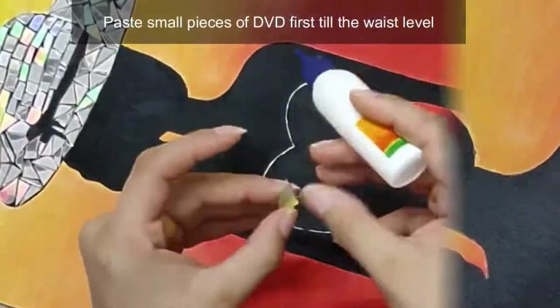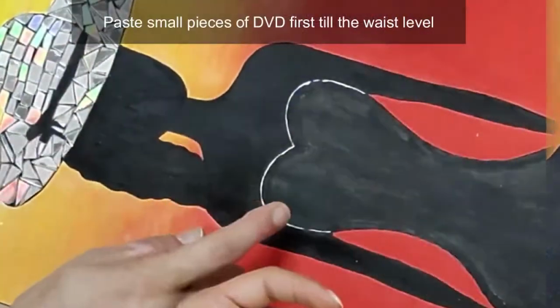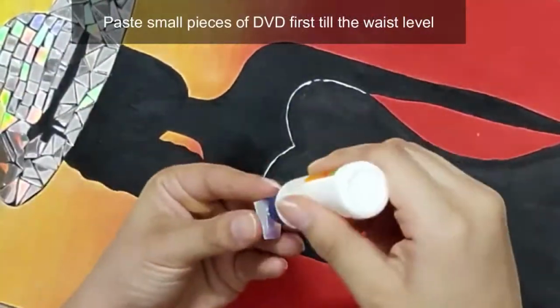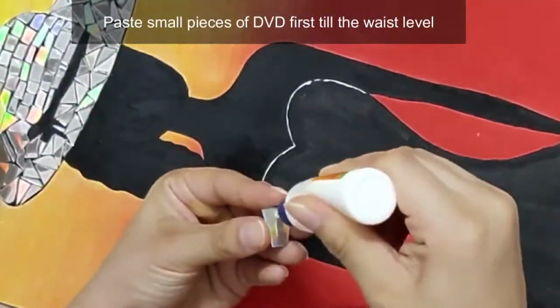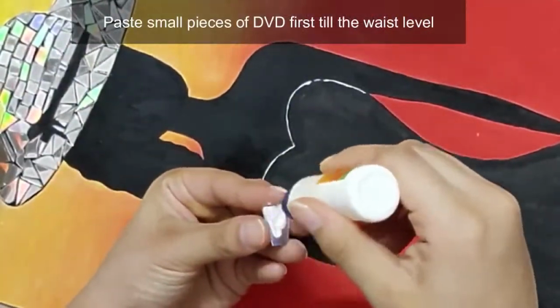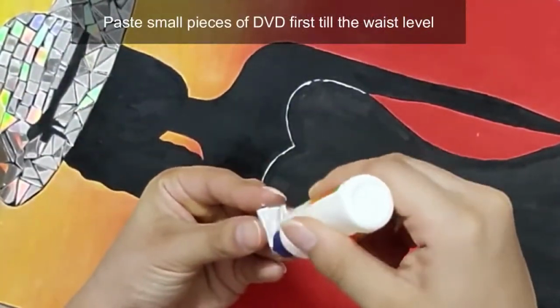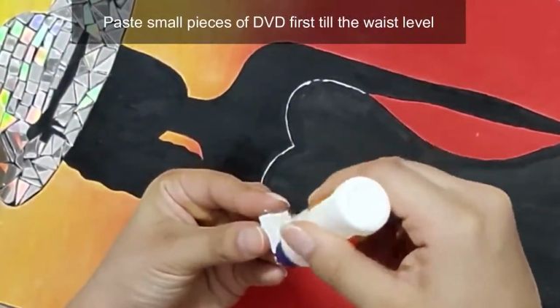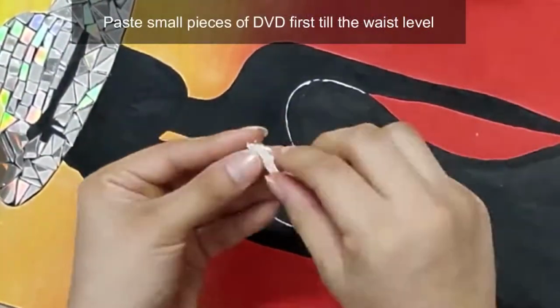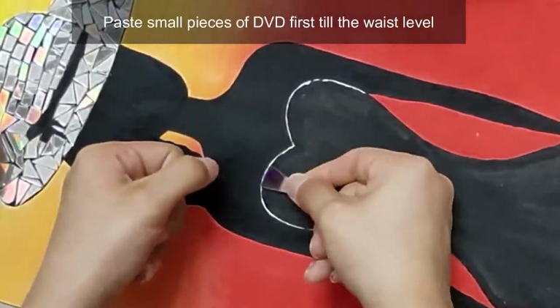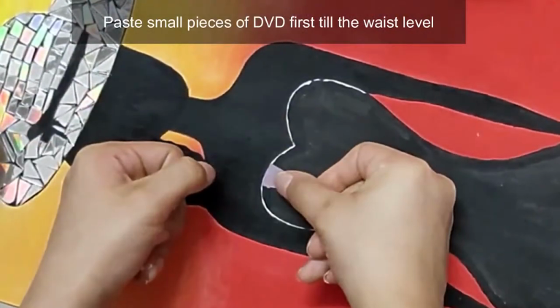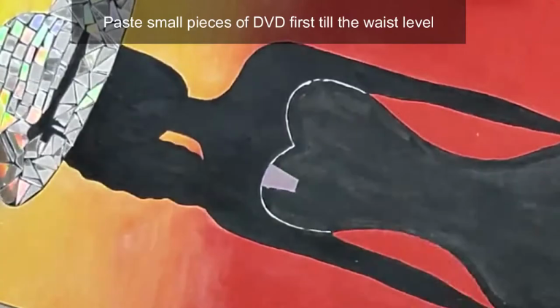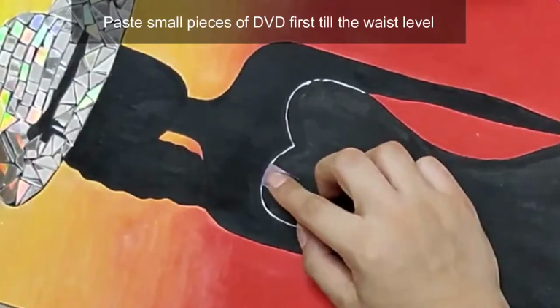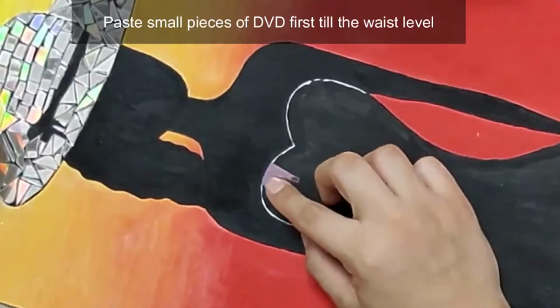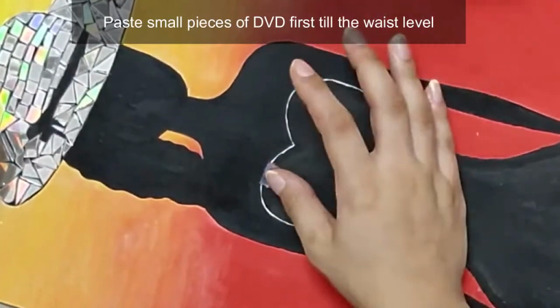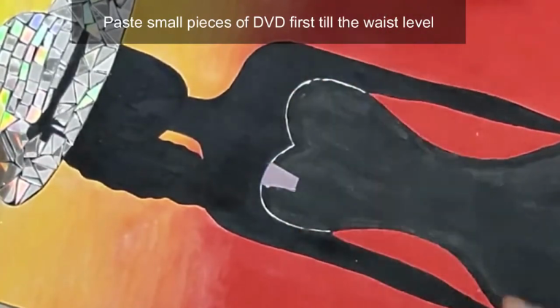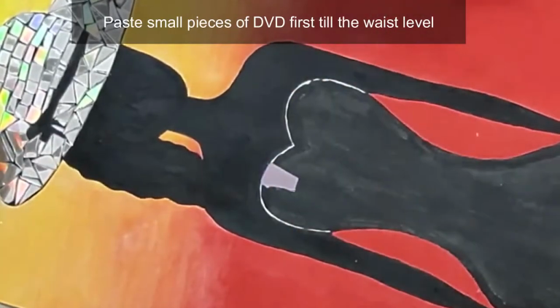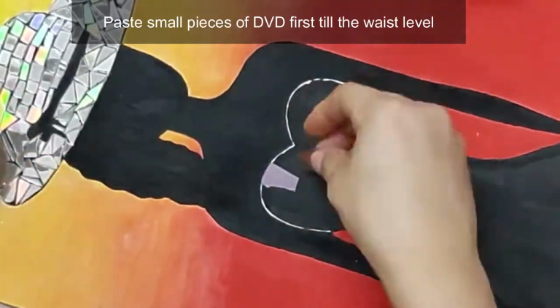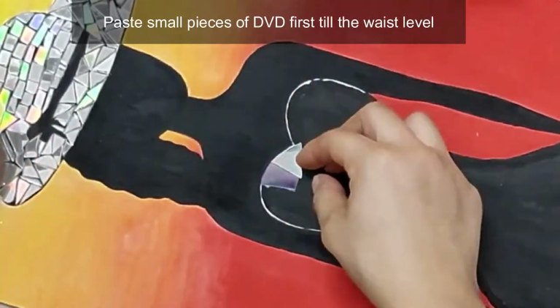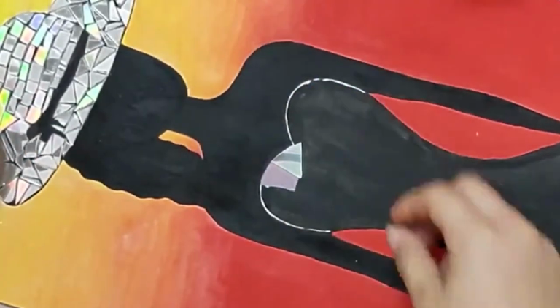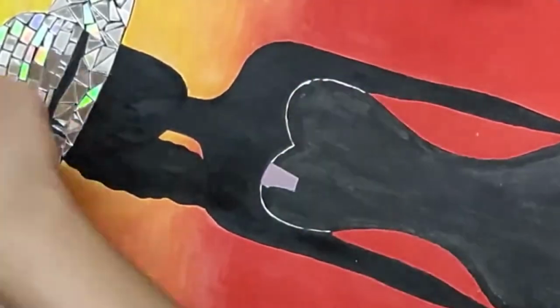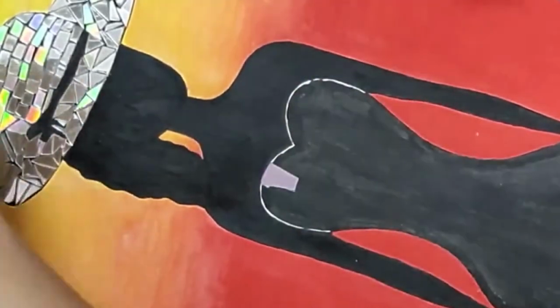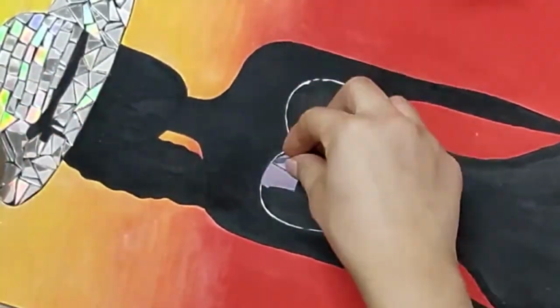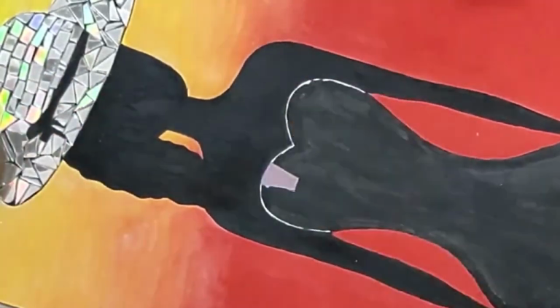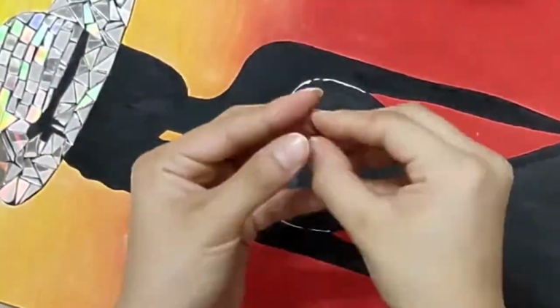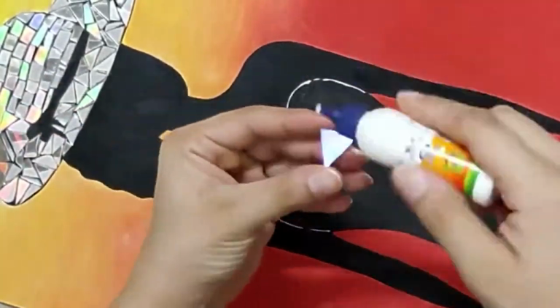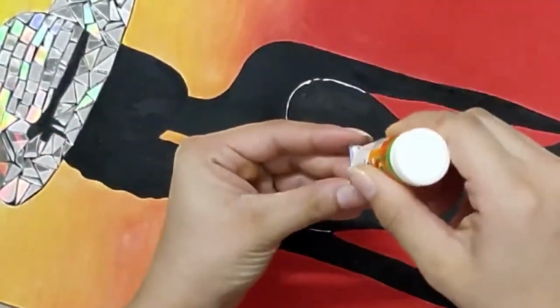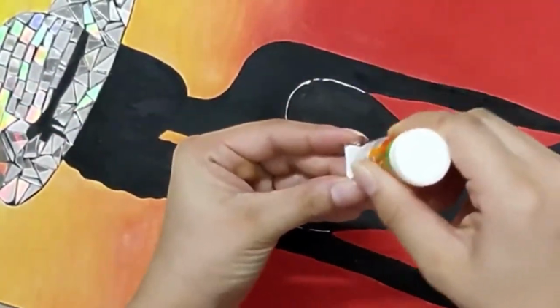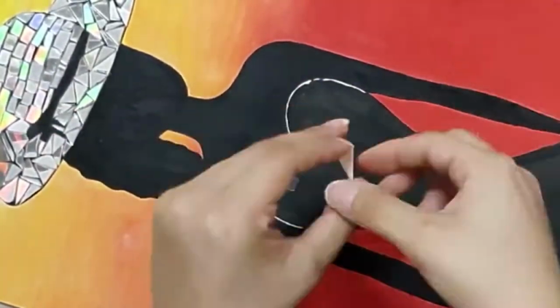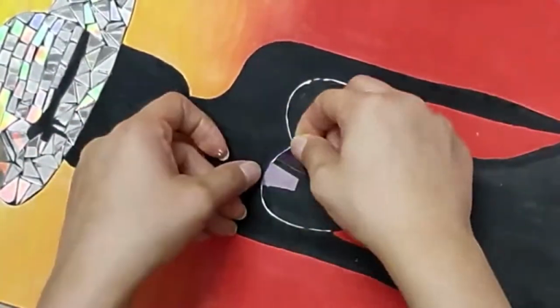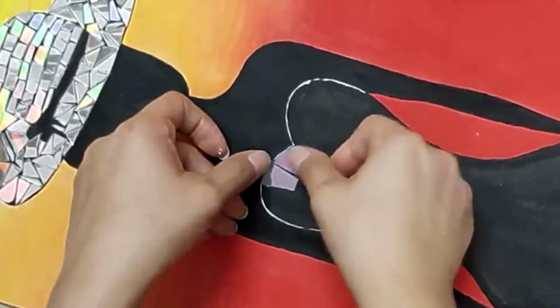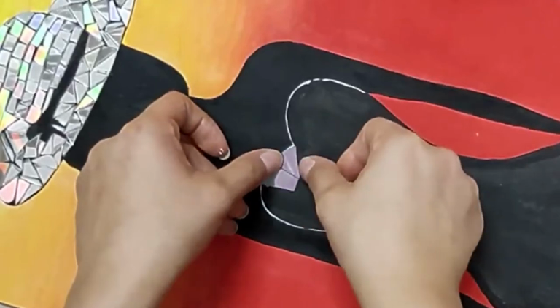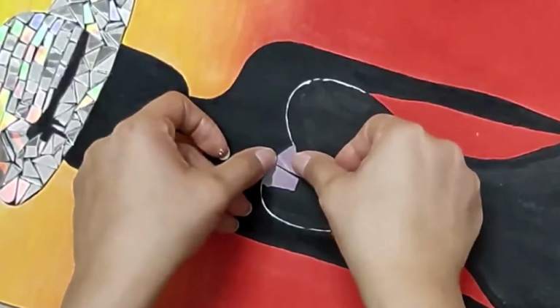First, paste small pieces of DVD till the waist is finished. Then take the larger ones and paste them in the lower section of the dress.